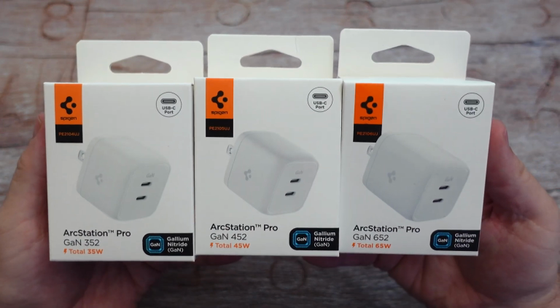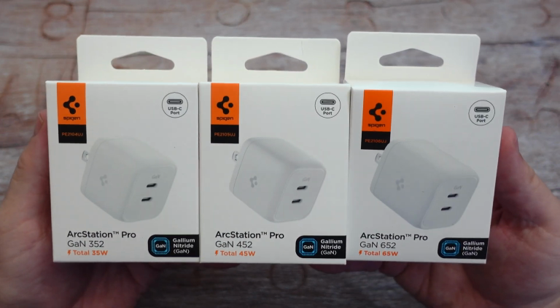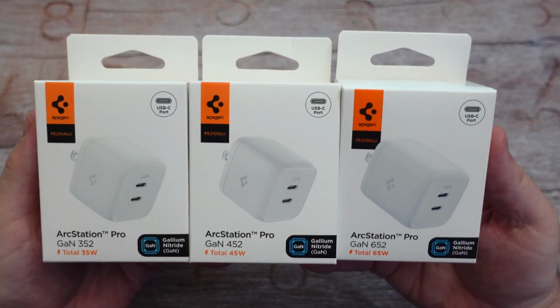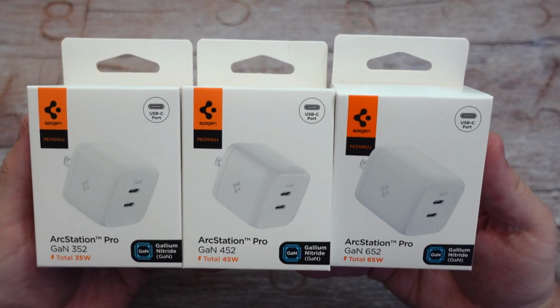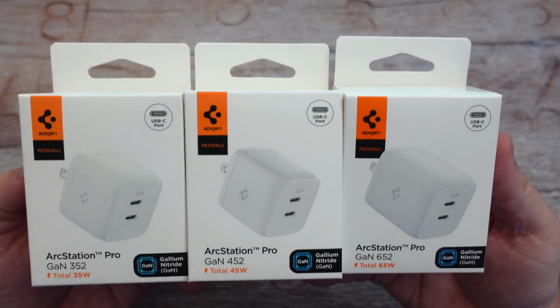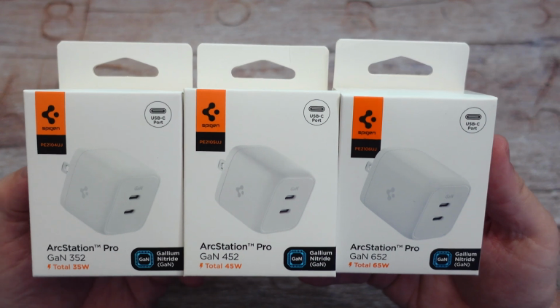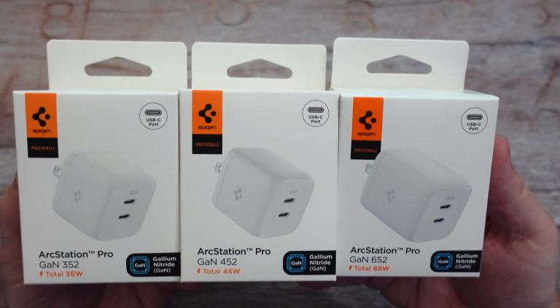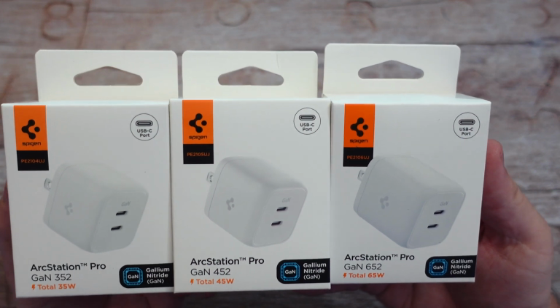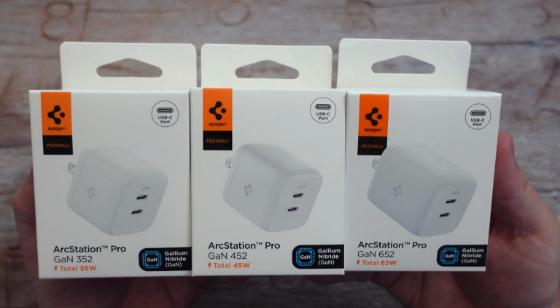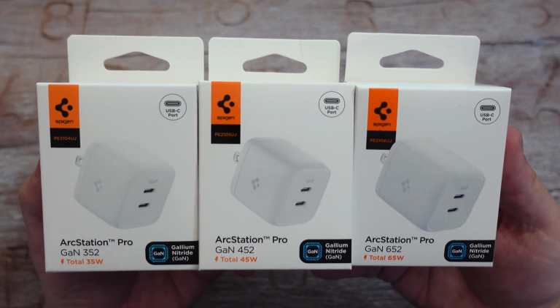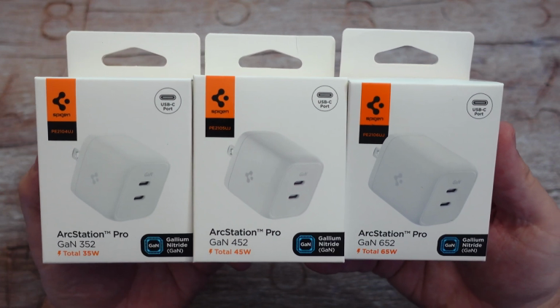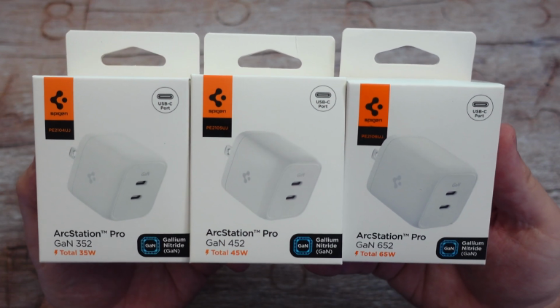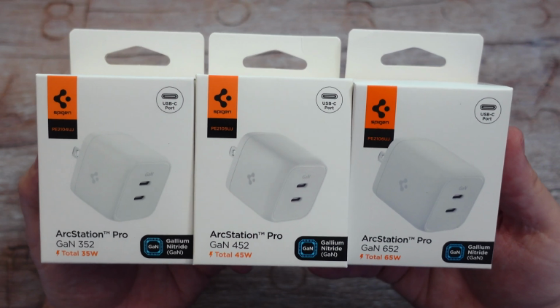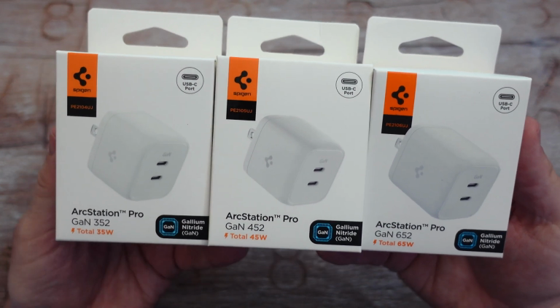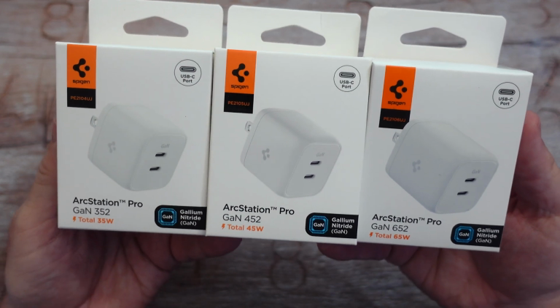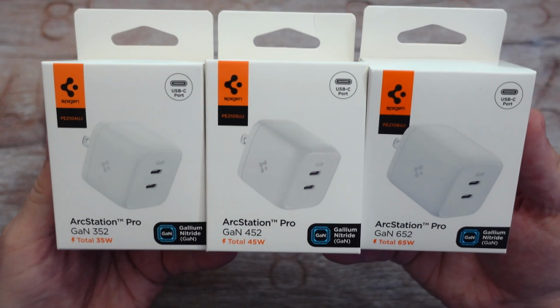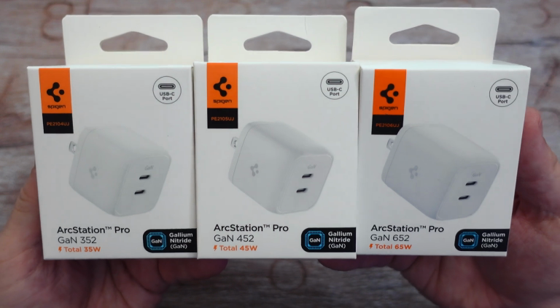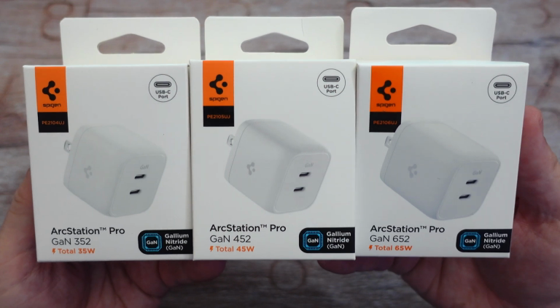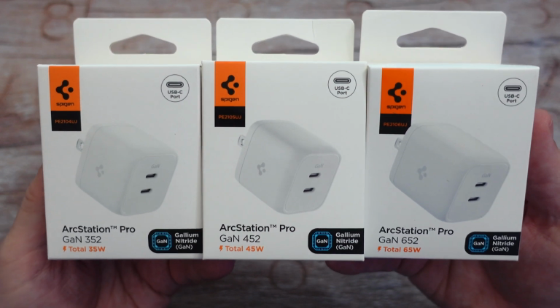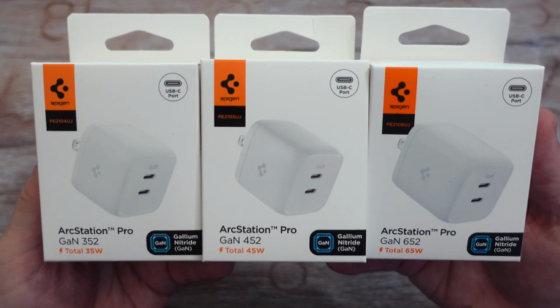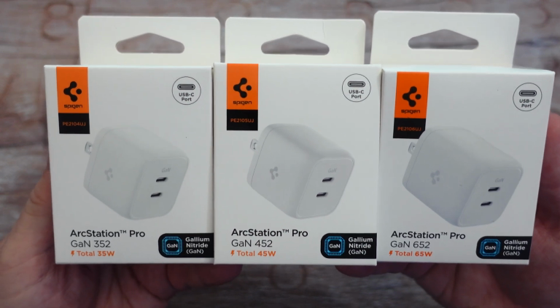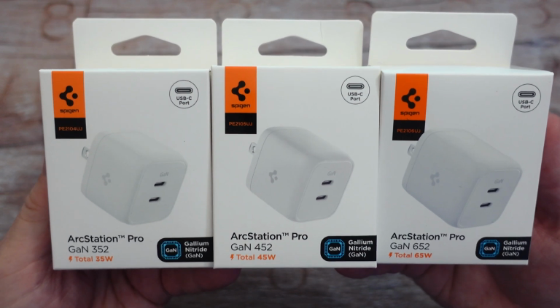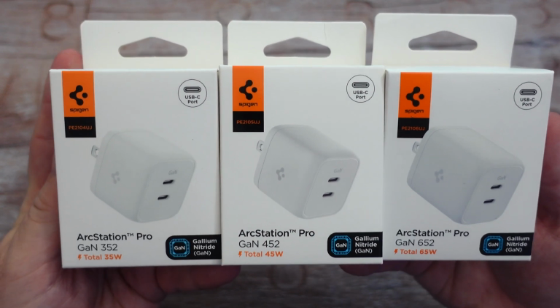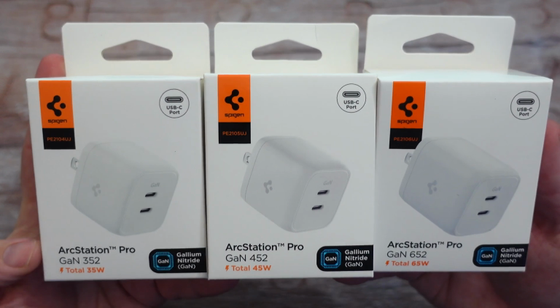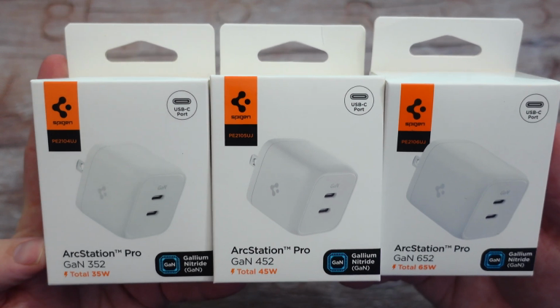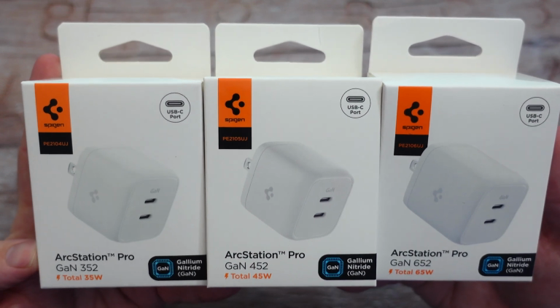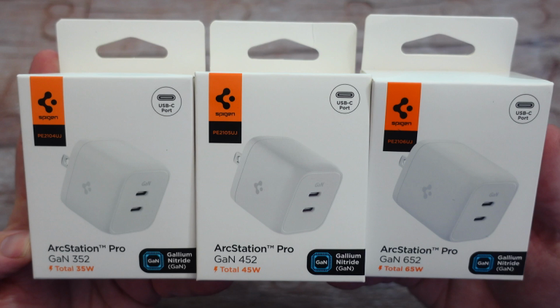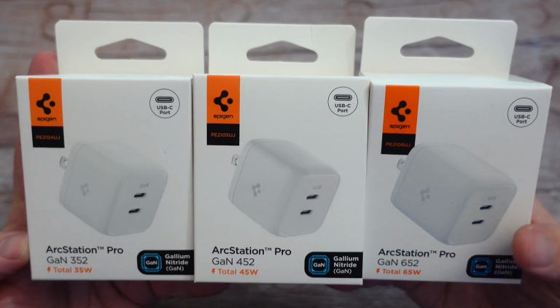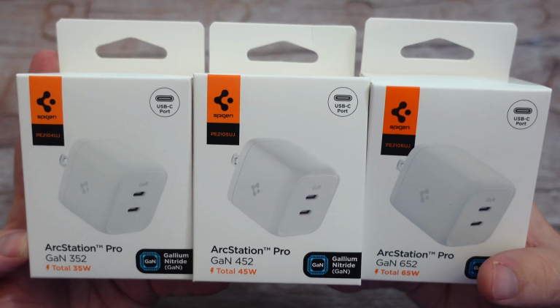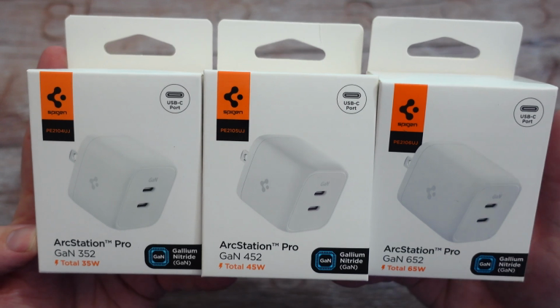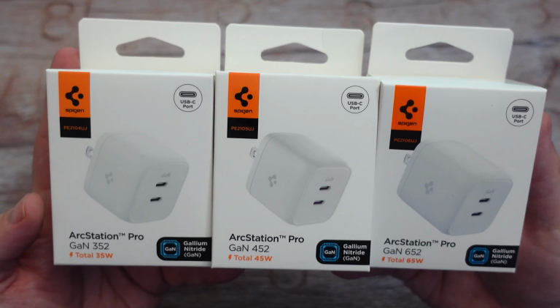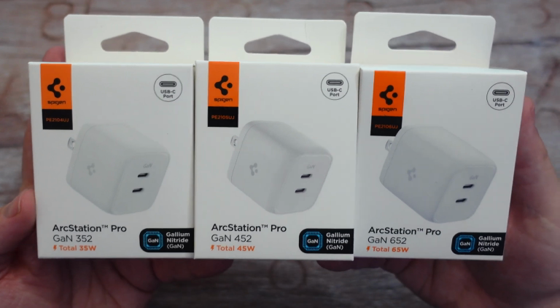I have their ArcStation Pros with GAN technology — the GAN 352, 452, and 652. You can see right below that it shows you exactly how fast these can charge up to: 35 watts, 45 watts, and 65 watts.